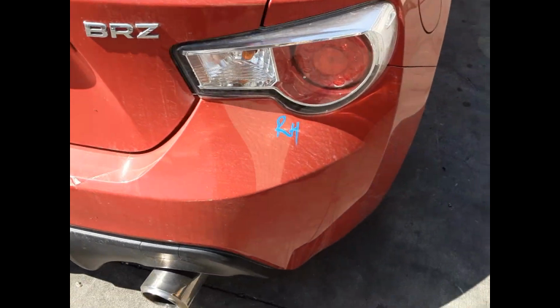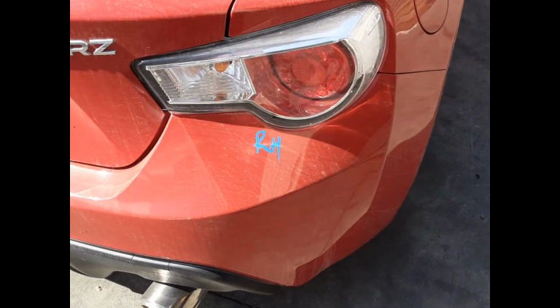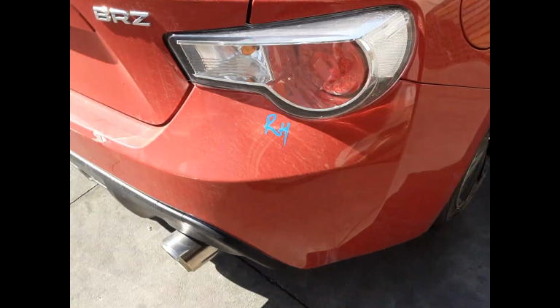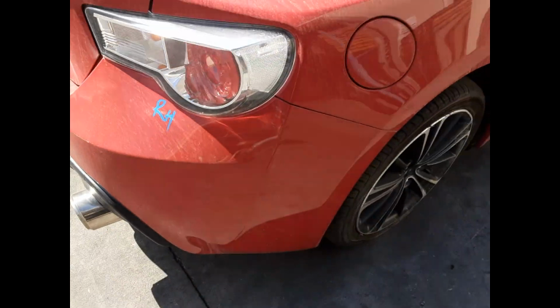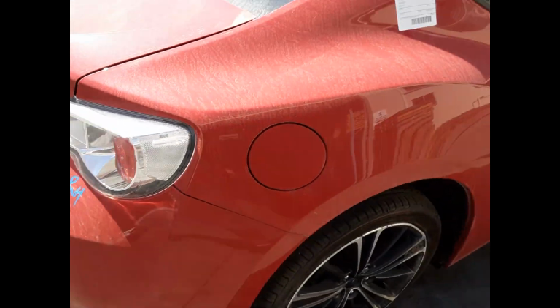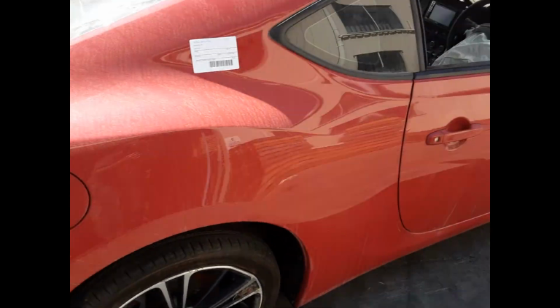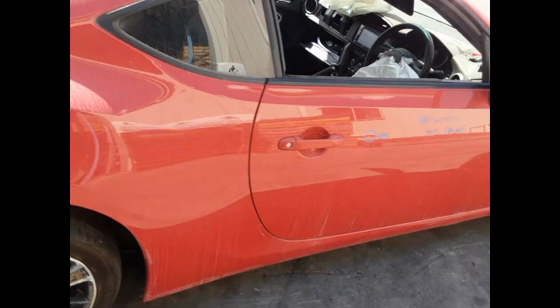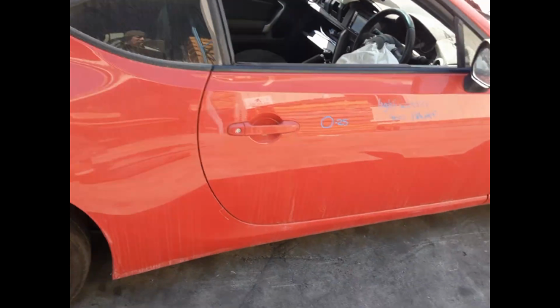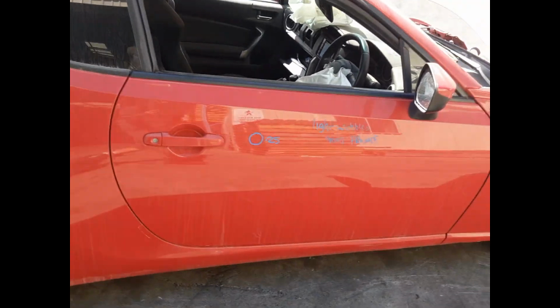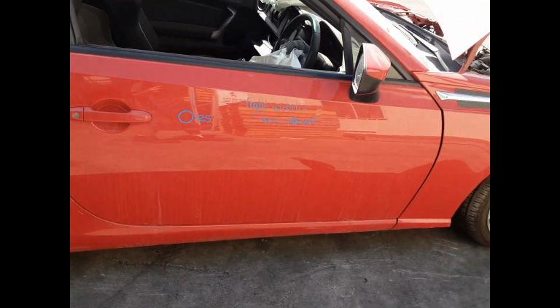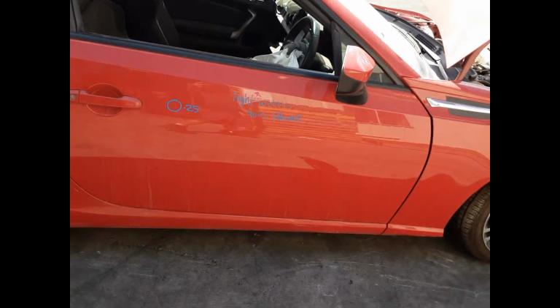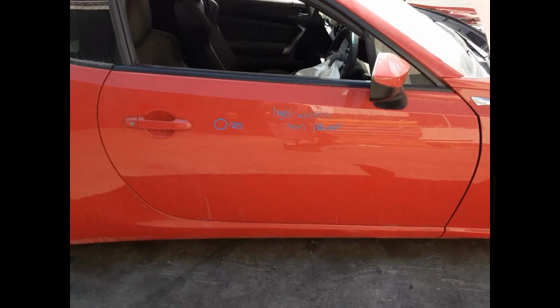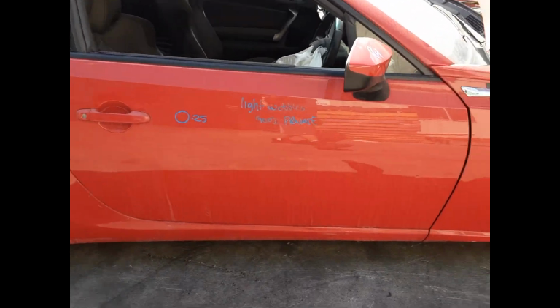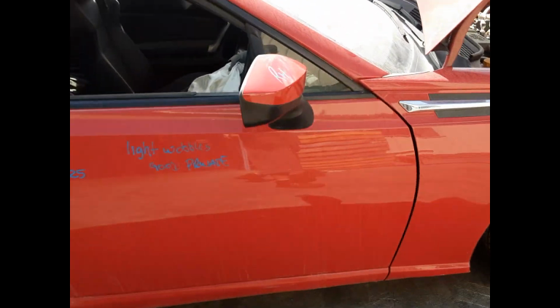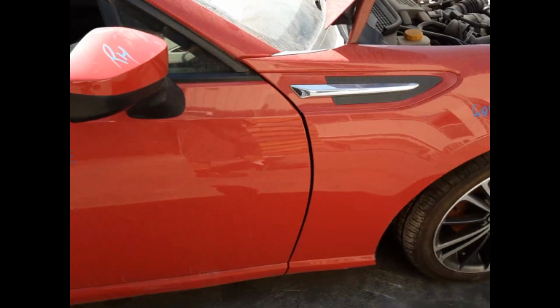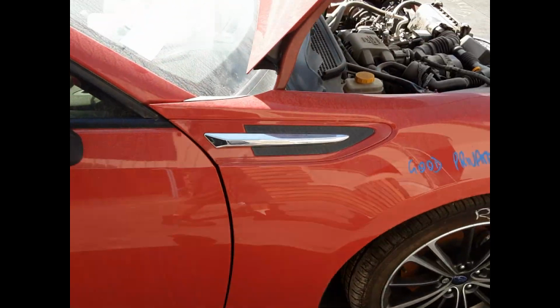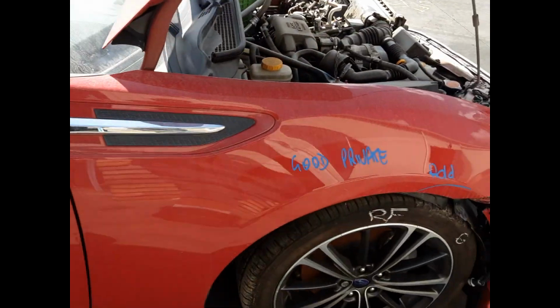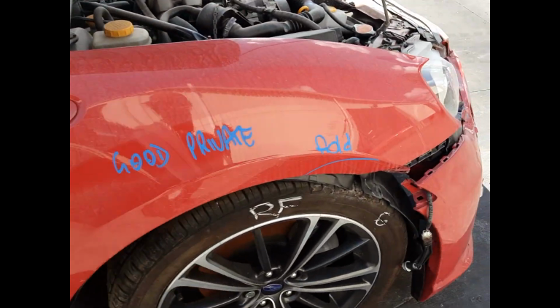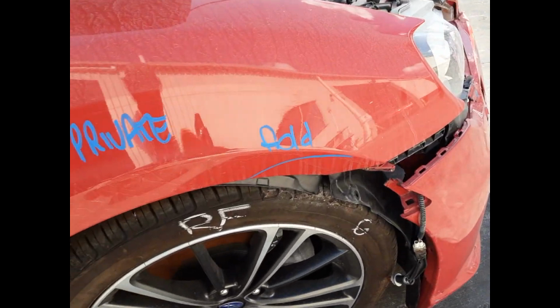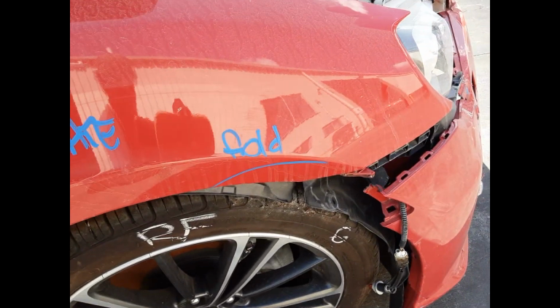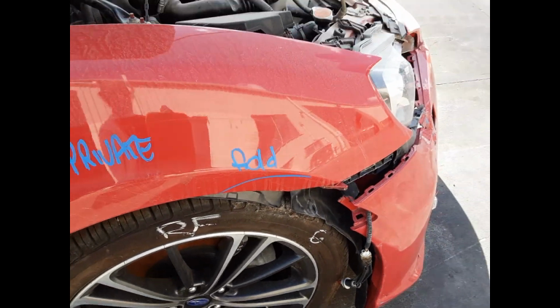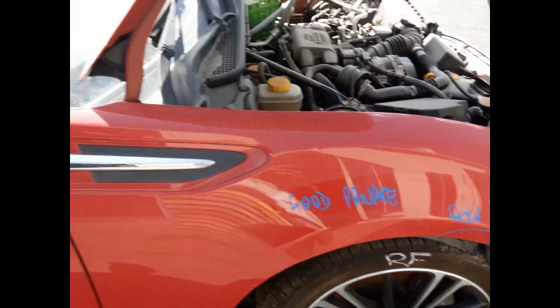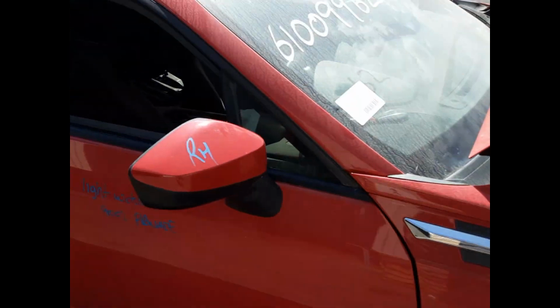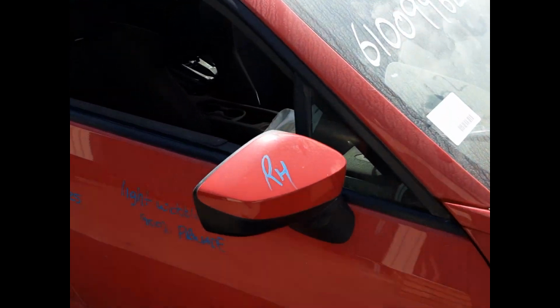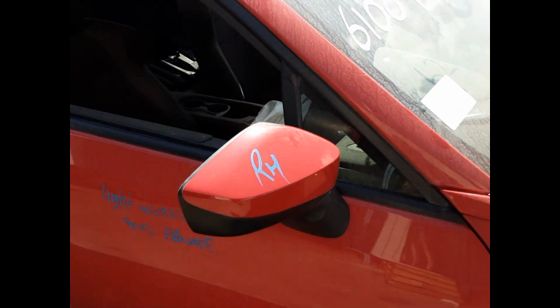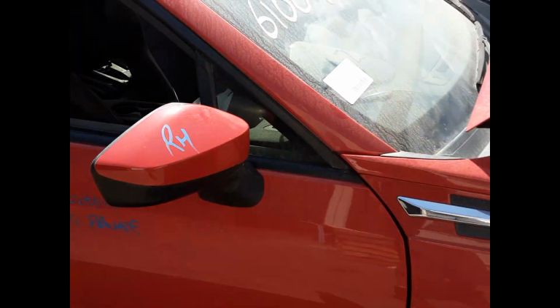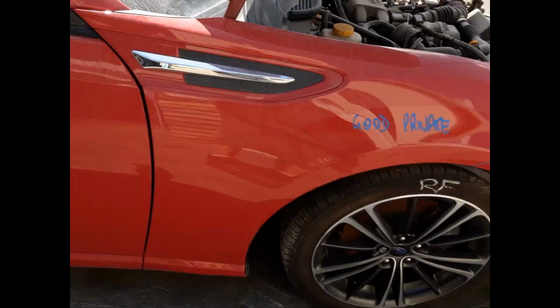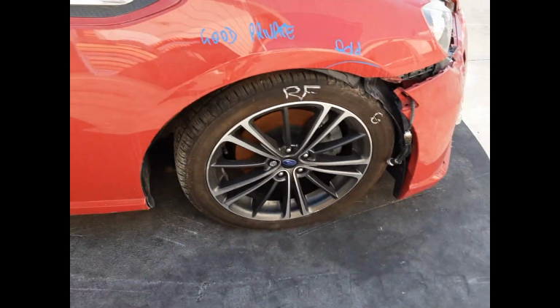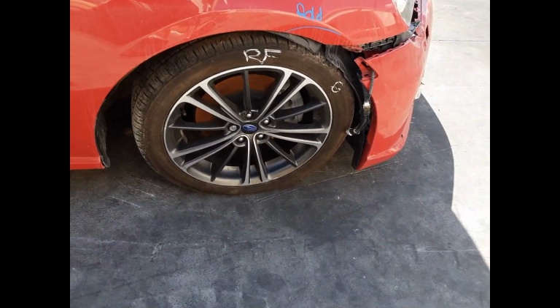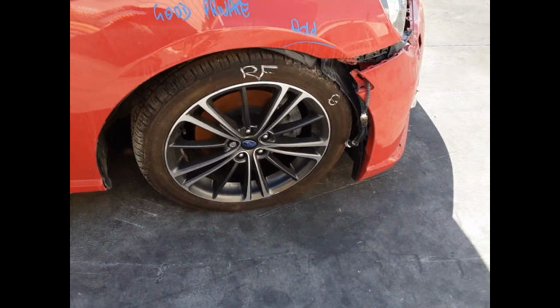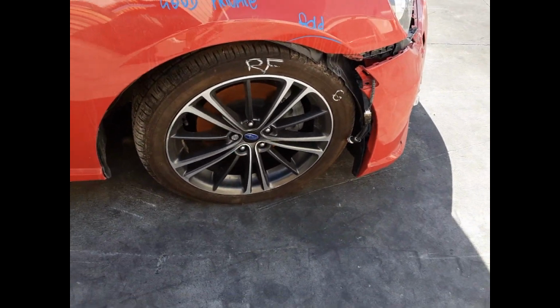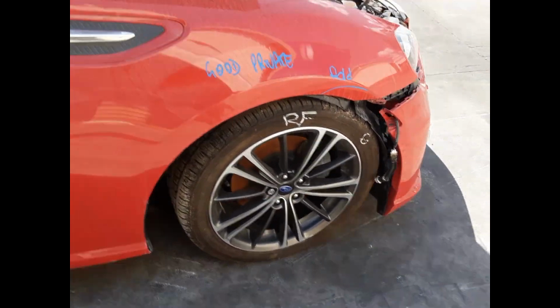Right-hand tail light. The right door has one small dent and light wobbles. The right guard has a light fold on the front edge. Right power door mirror, and a right front 17-inch factory alloy mag with a good tyre.